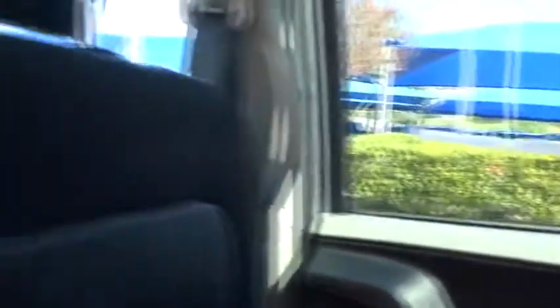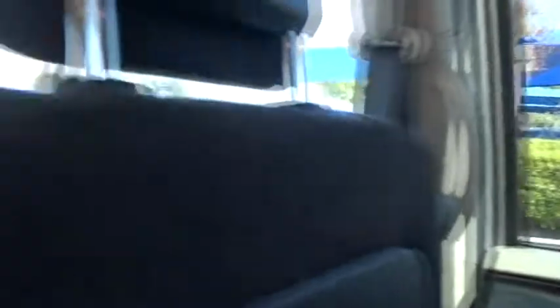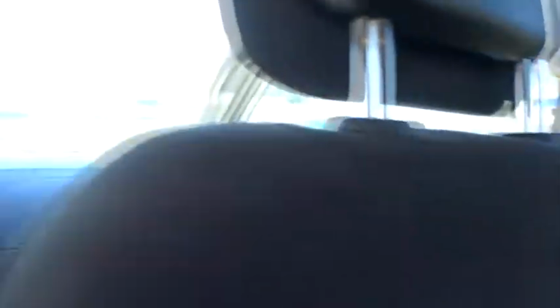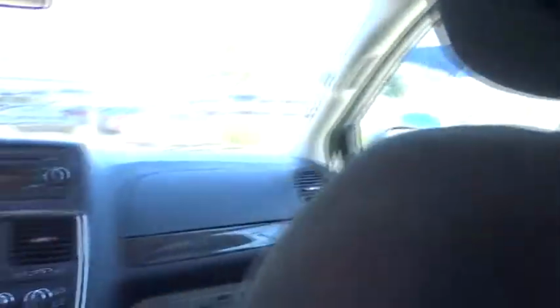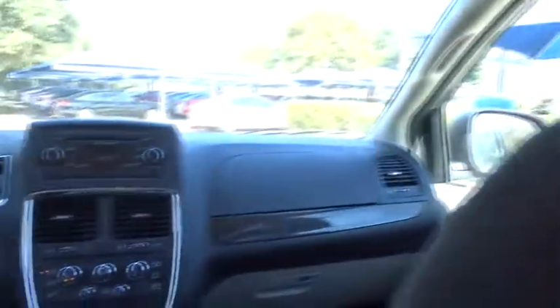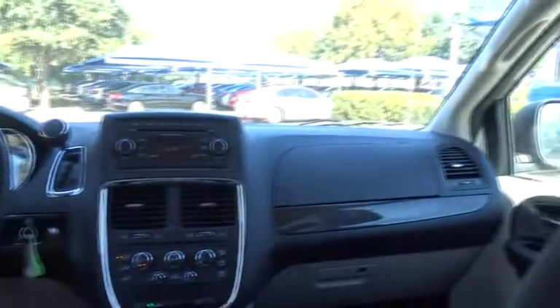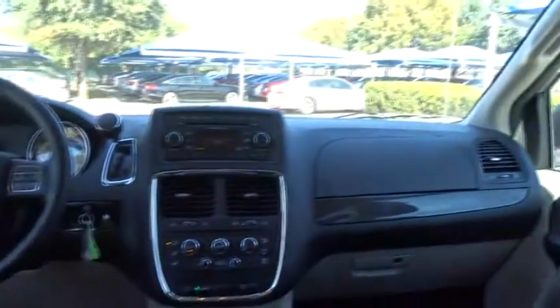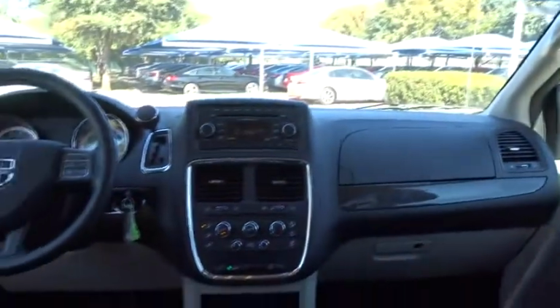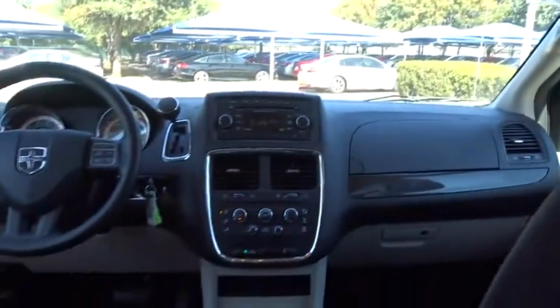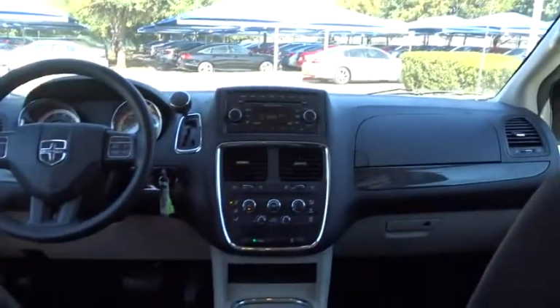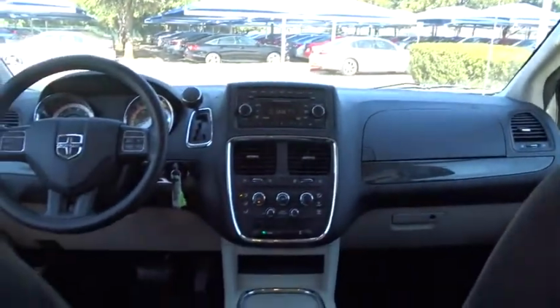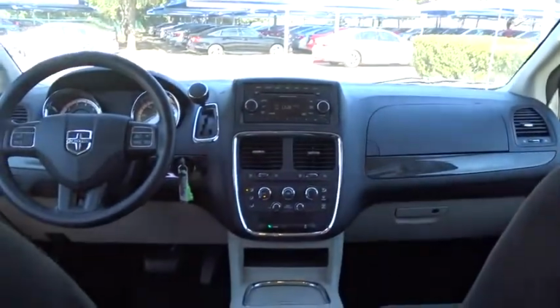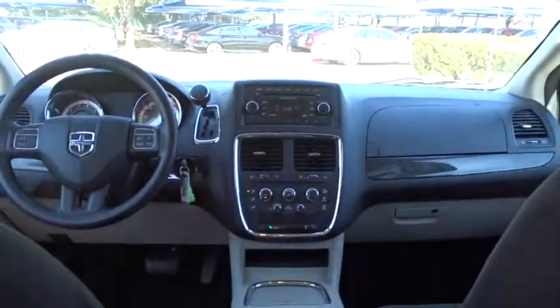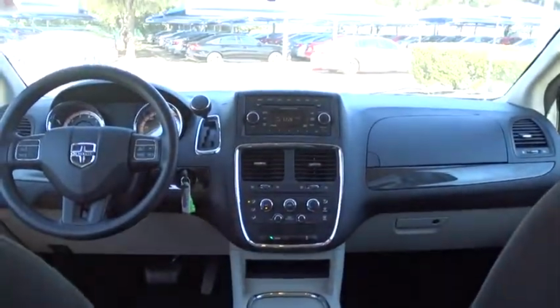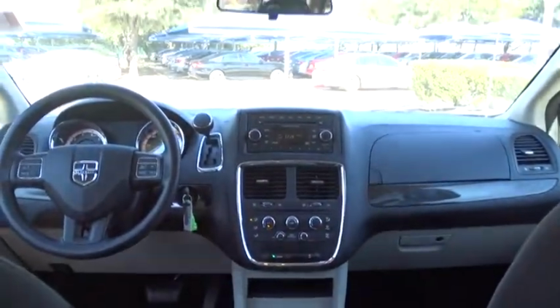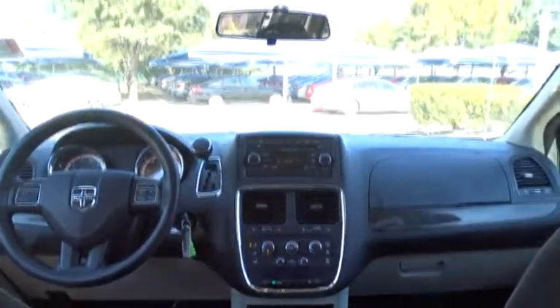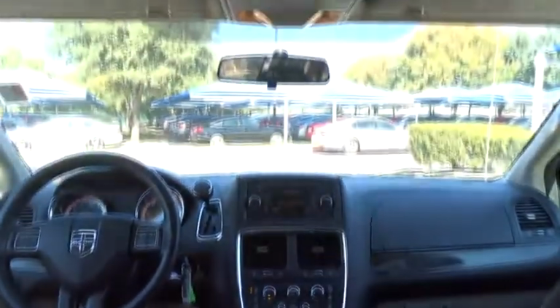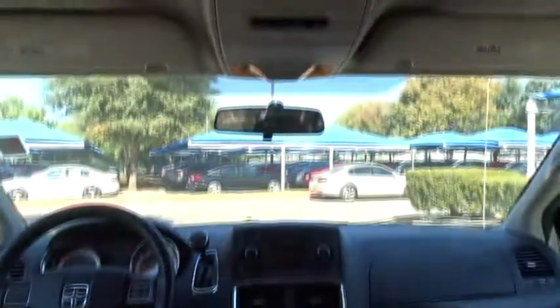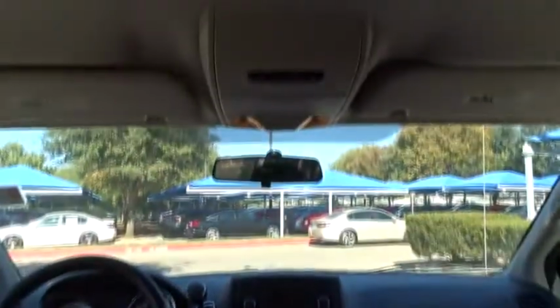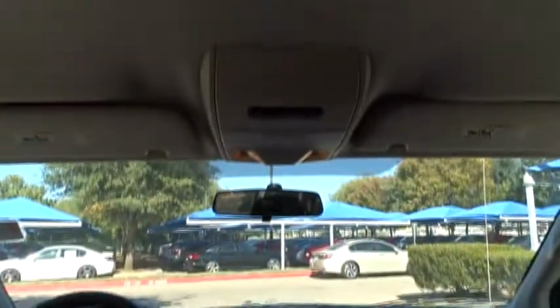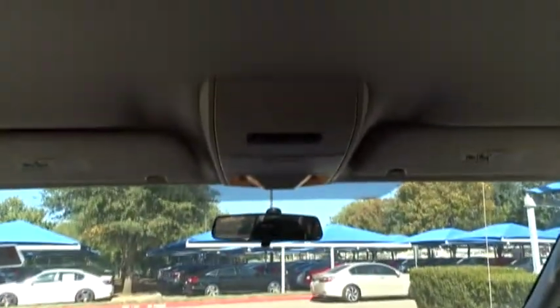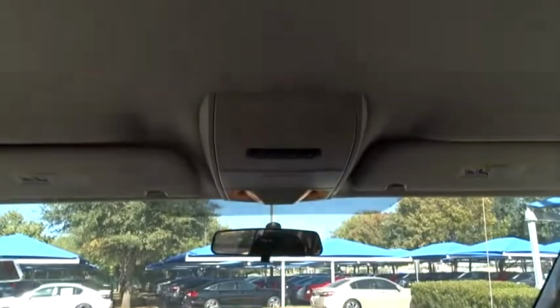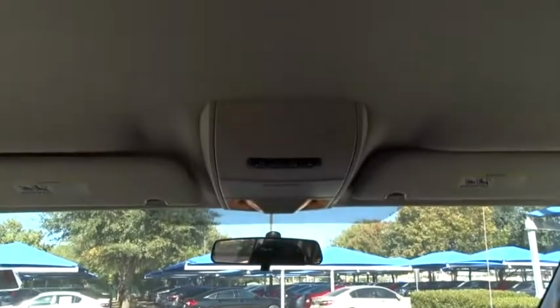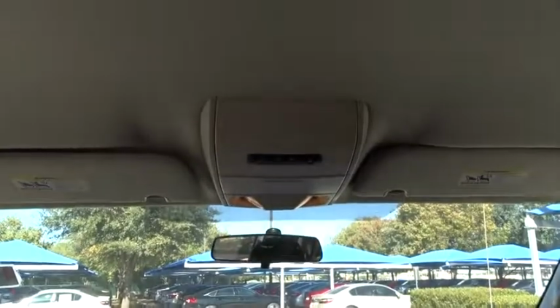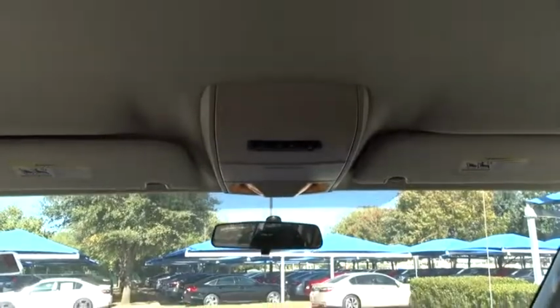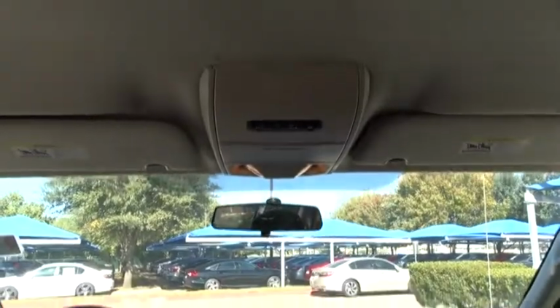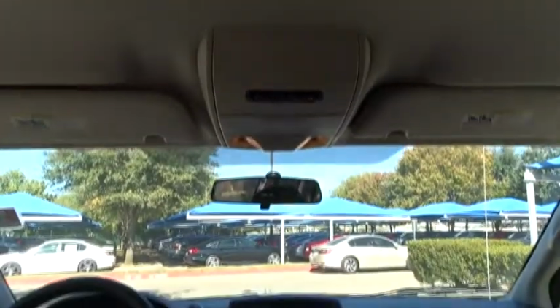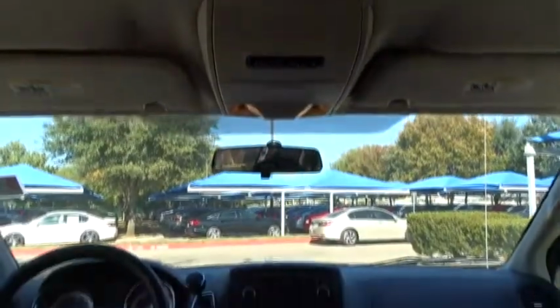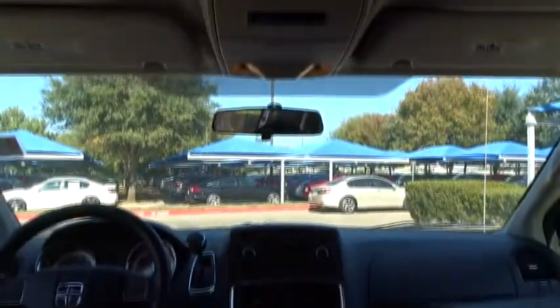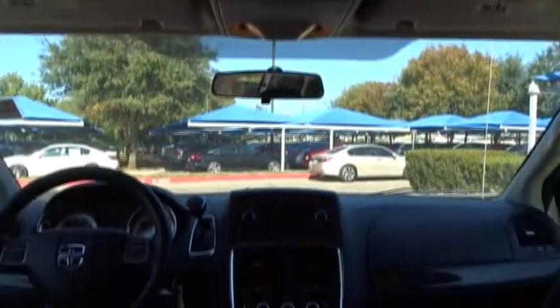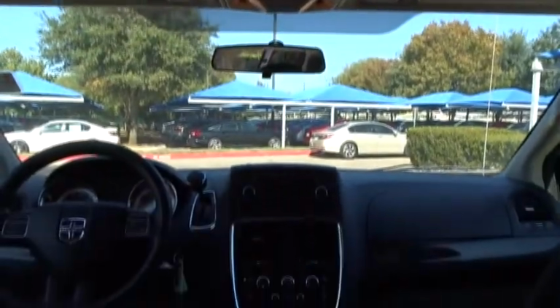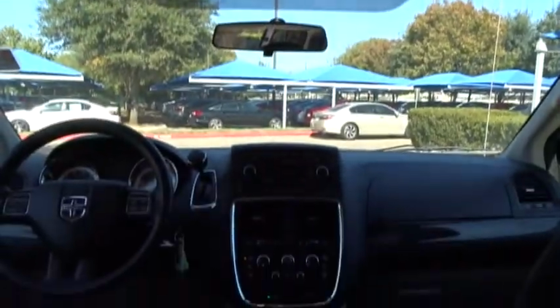Steering wheel audio controls, adjustable steering wheel, power steering, floor mats, aluminum wheels, four-wheel disc brakes, and cruise control.